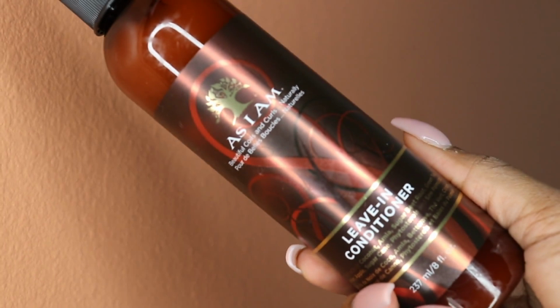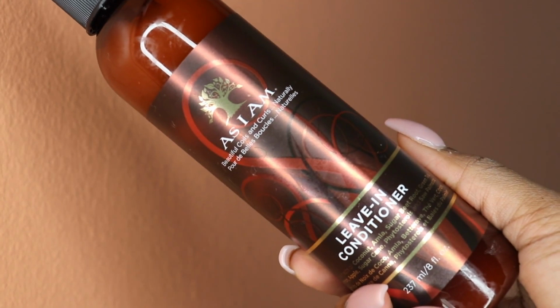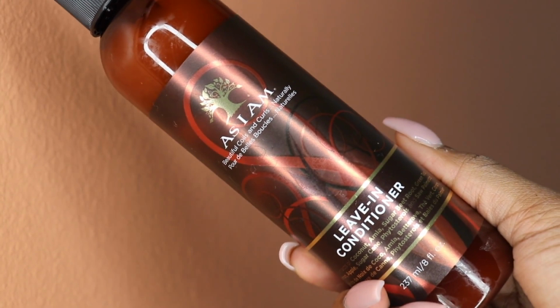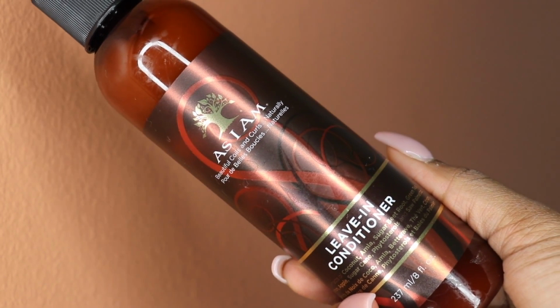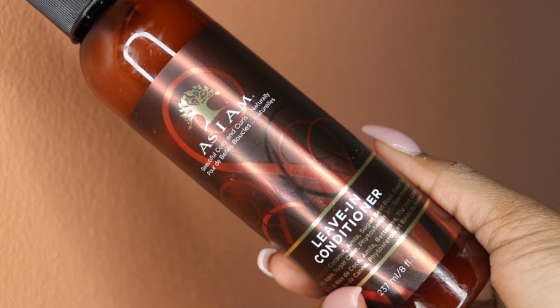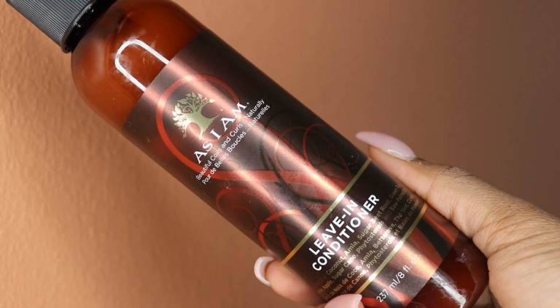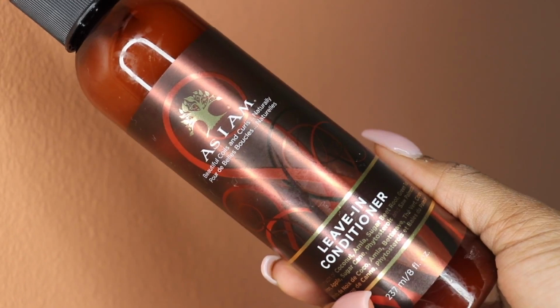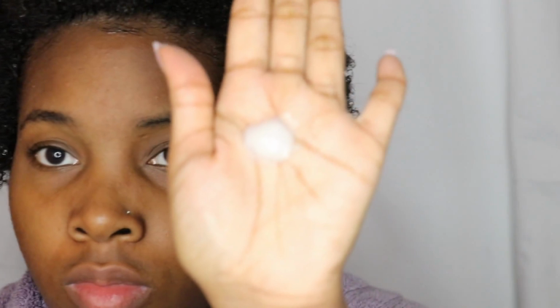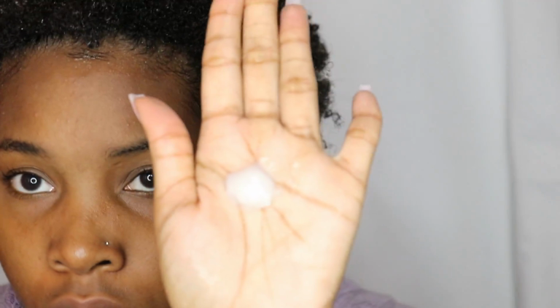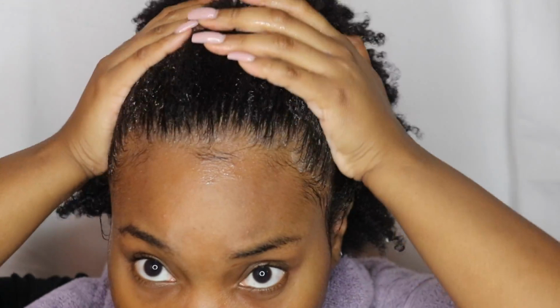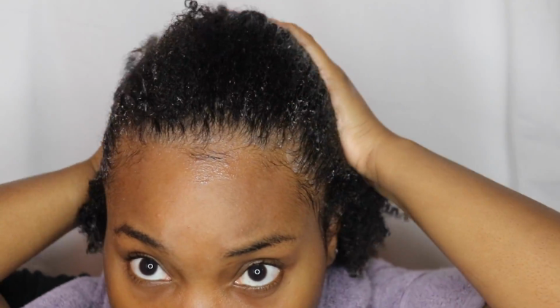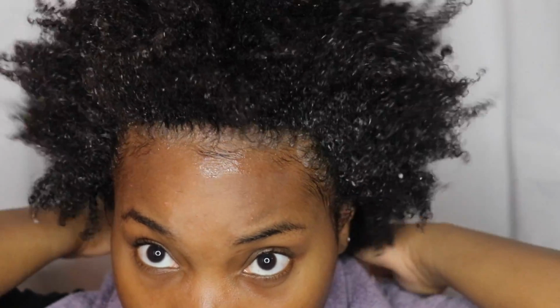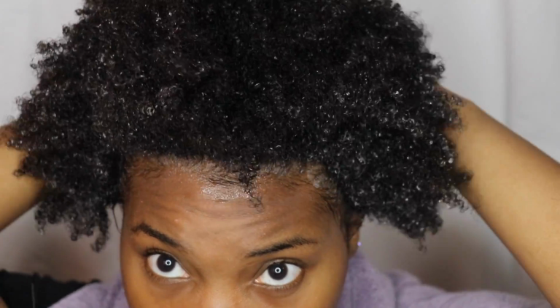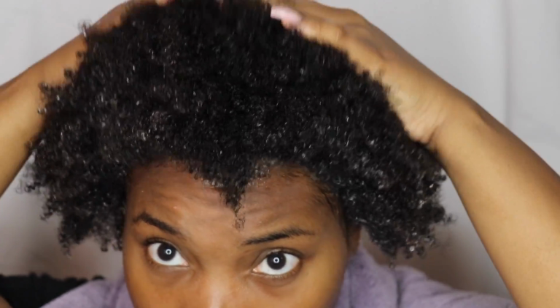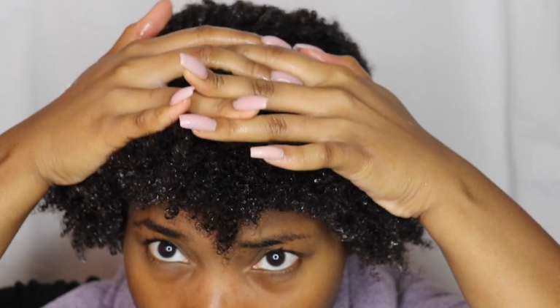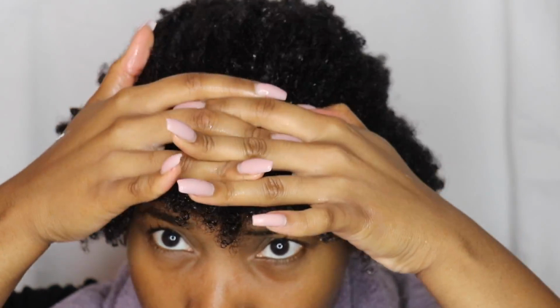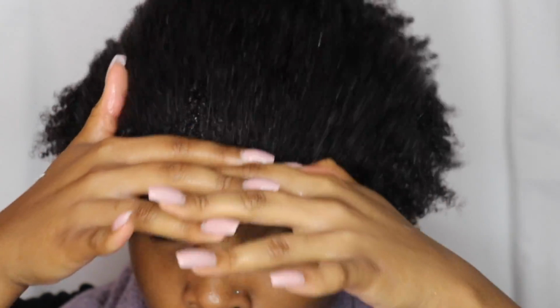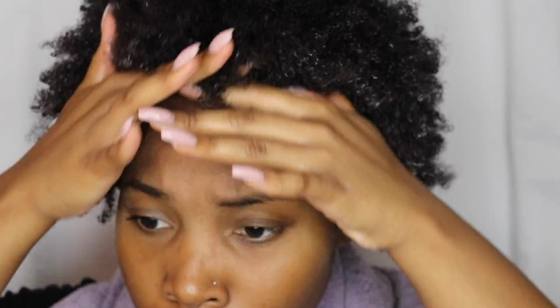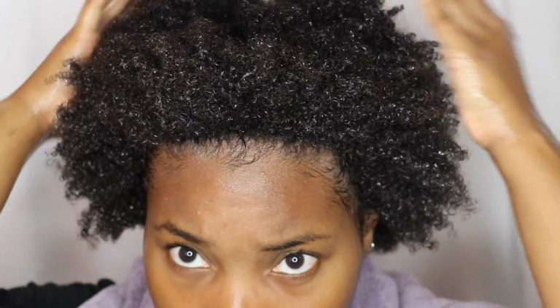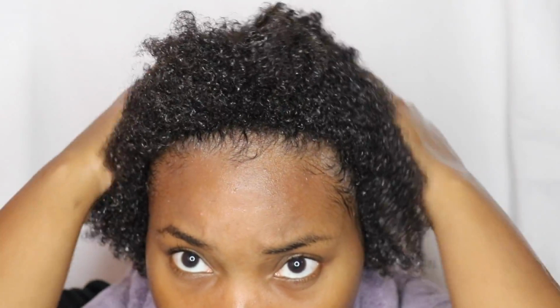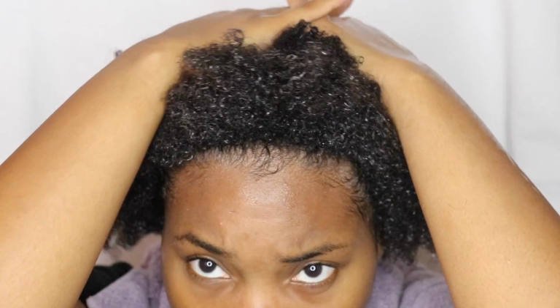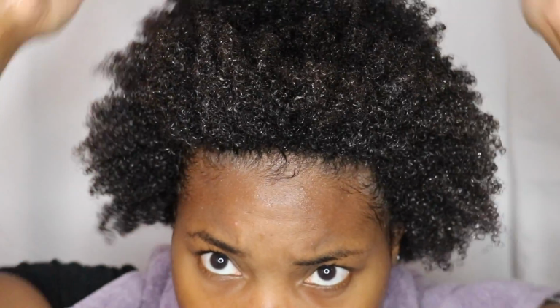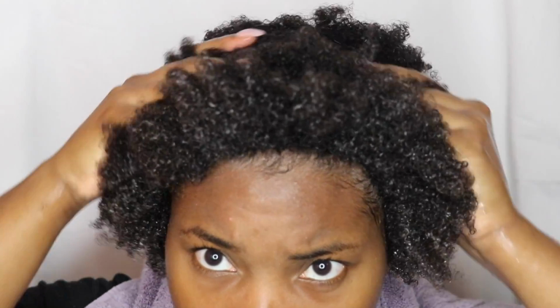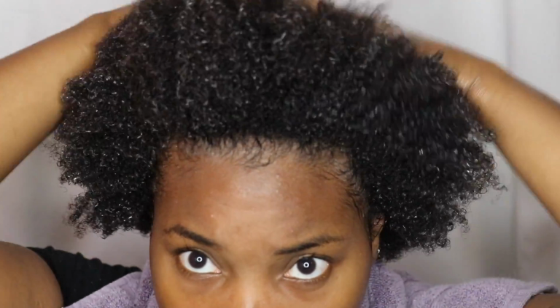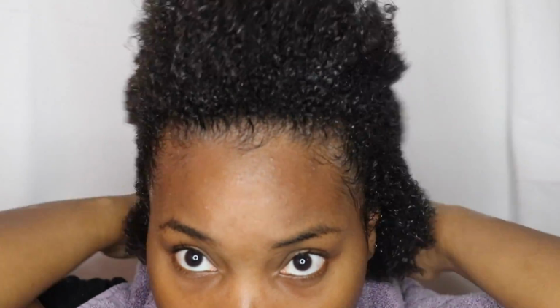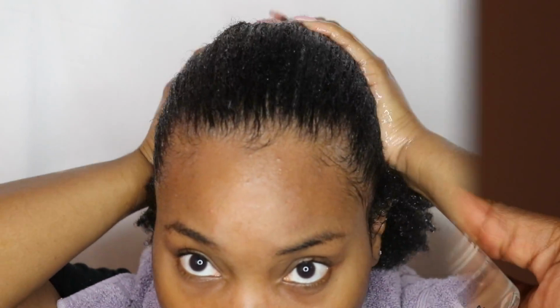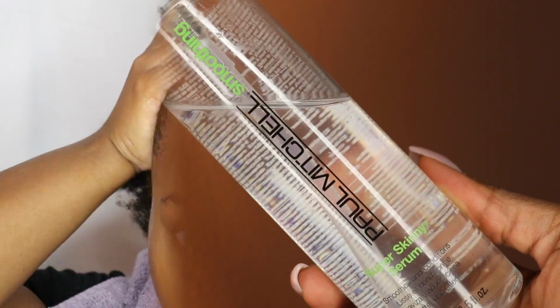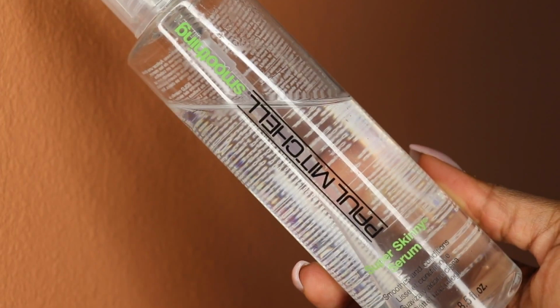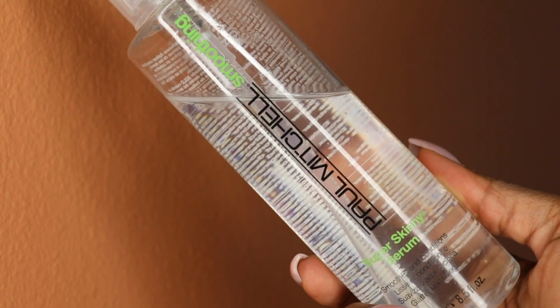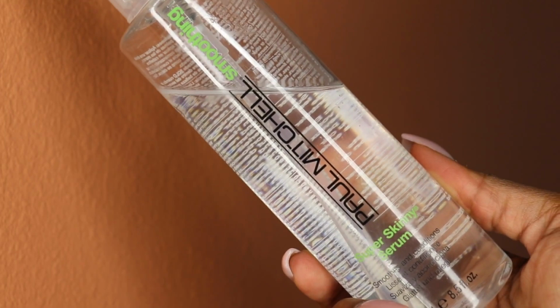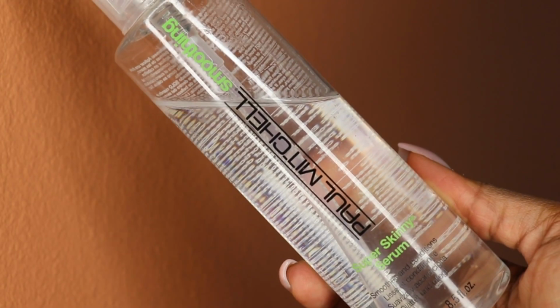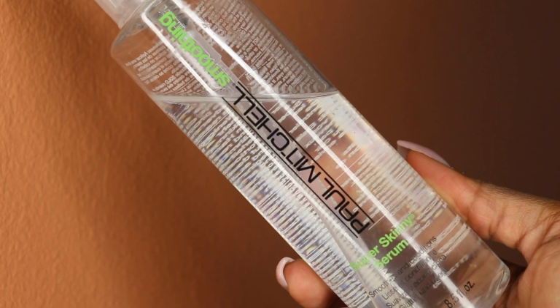For the leave-in conditioner I'm using As I Am, and this is a water-based leave-in conditioner so it will not leave your hair with a nasty white residue. After that I'm gonna seal my hair using Paul Mitchell's Super Skinny Serum, and this is just gonna lock in the moisture.